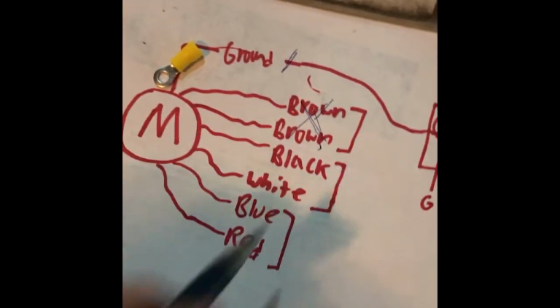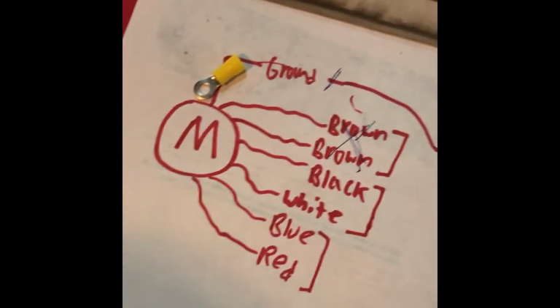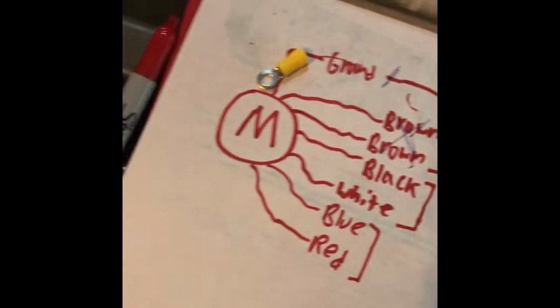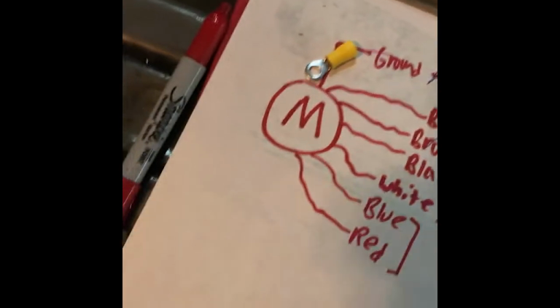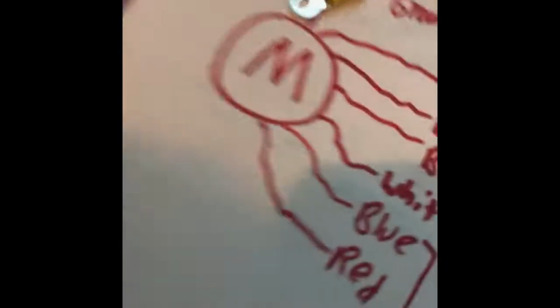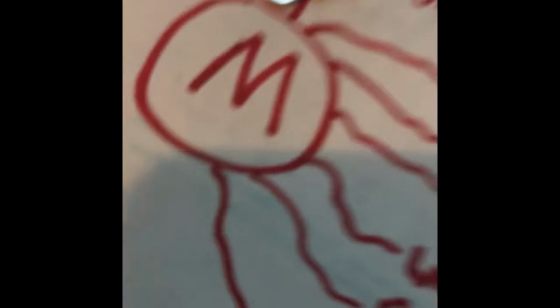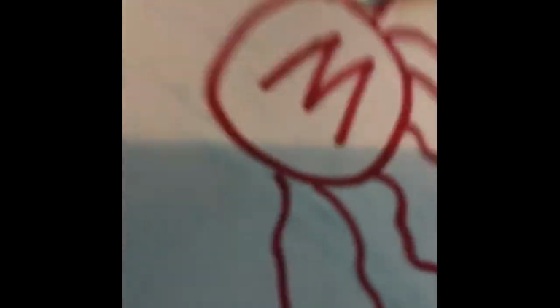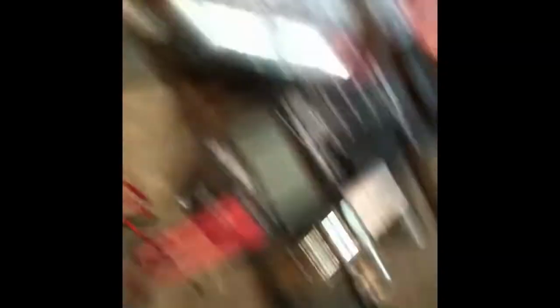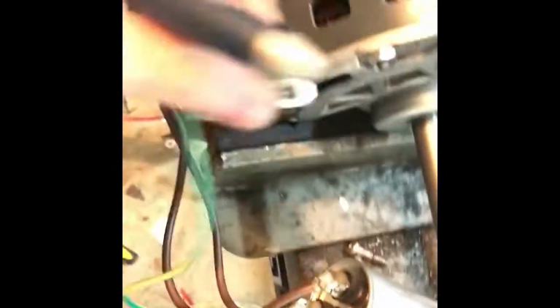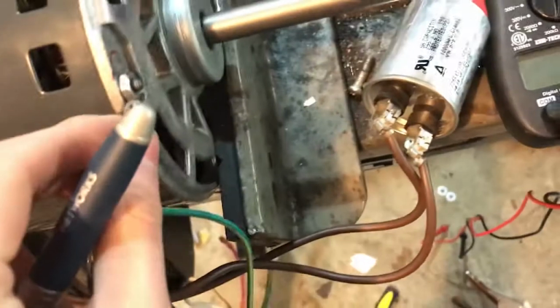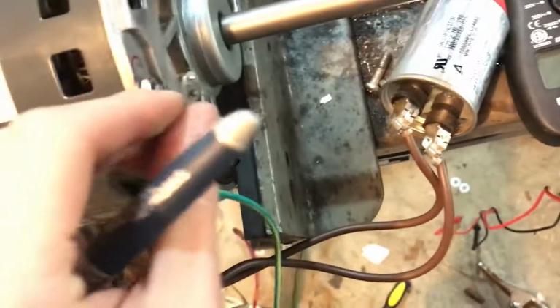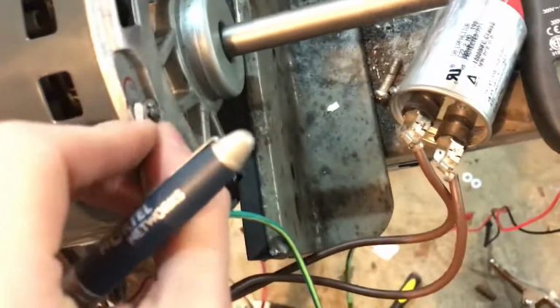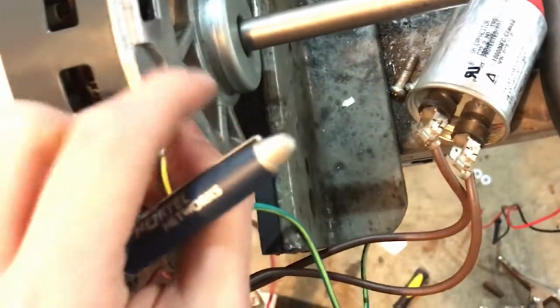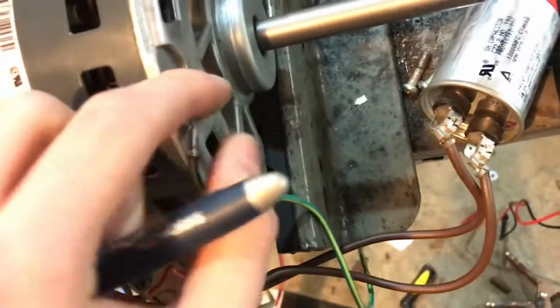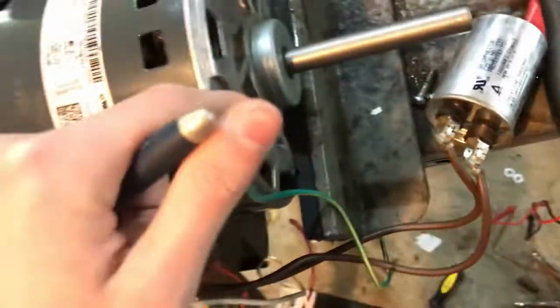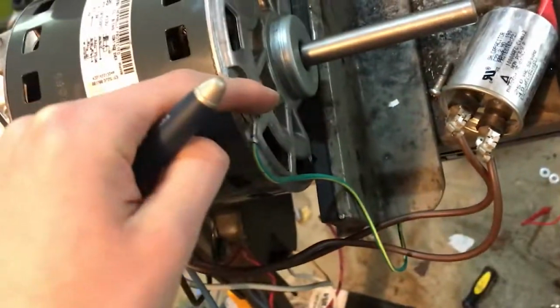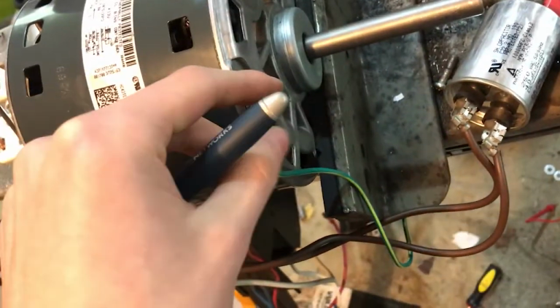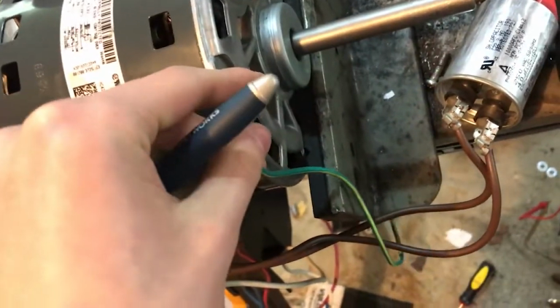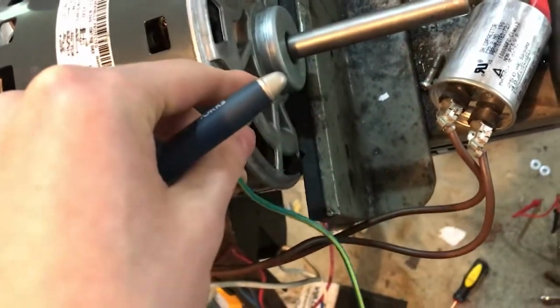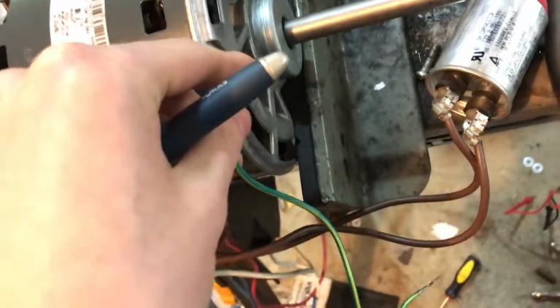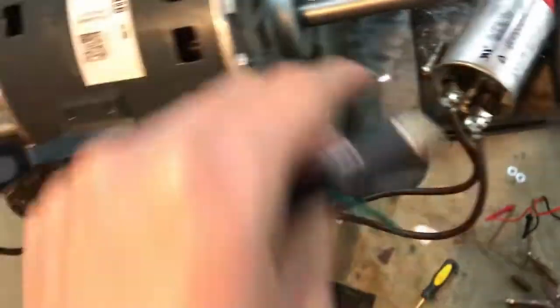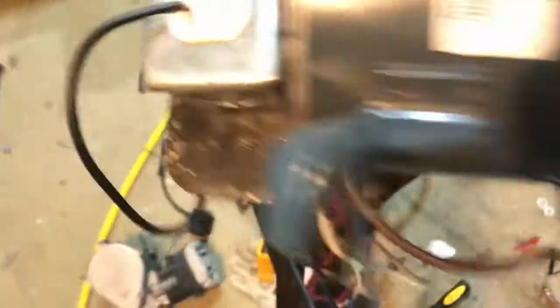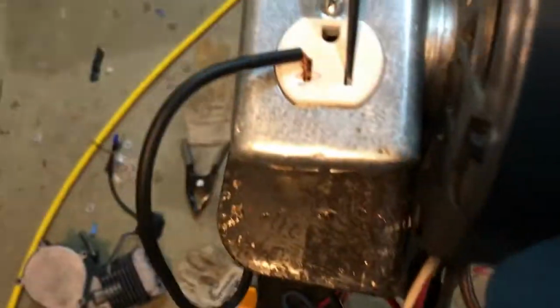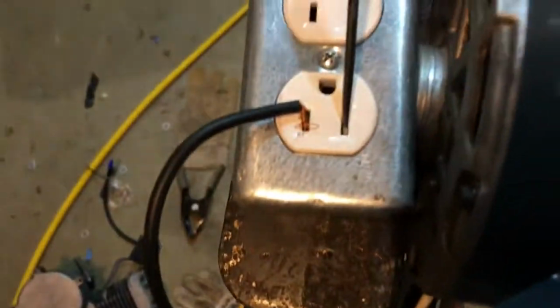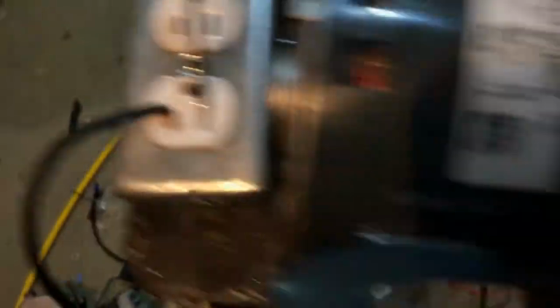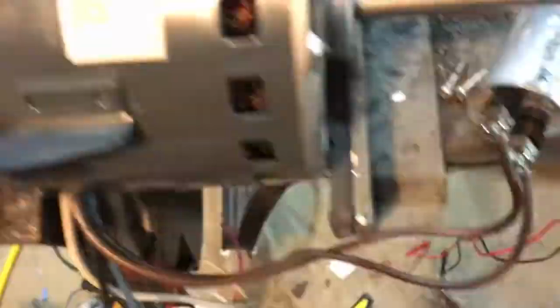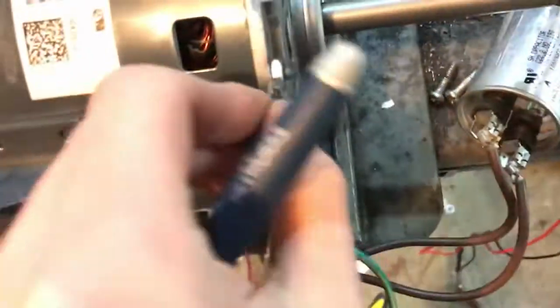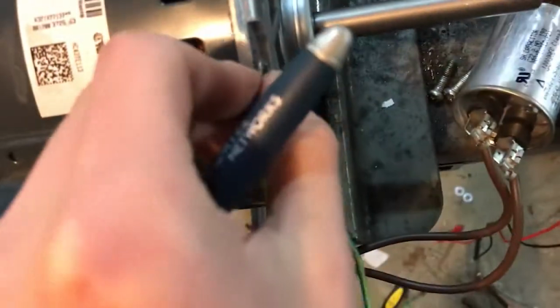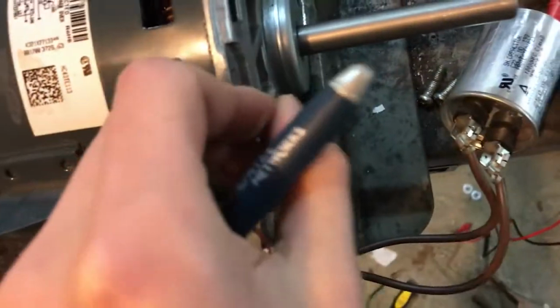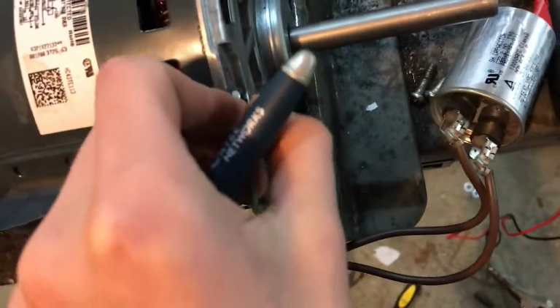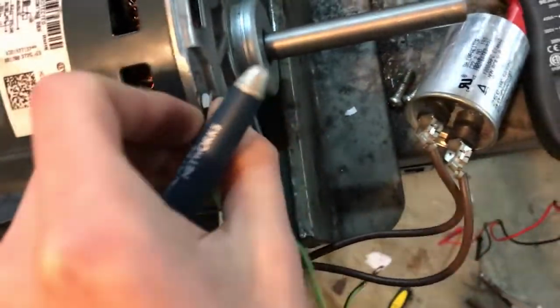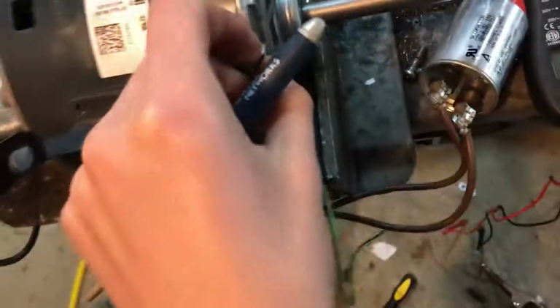This motor has a case ground, and that case ground is basically this green wire that's bolted onto this terminal. That wire just goes to the ground of your outlet, the ground of your extension cord, or the ground of the chassis you're running the motor in.